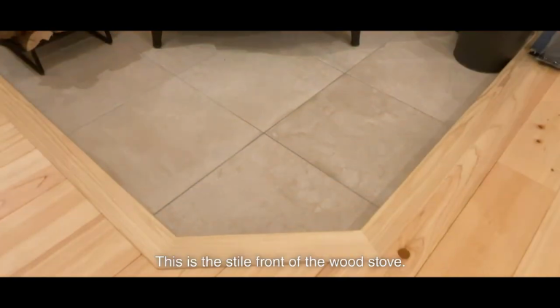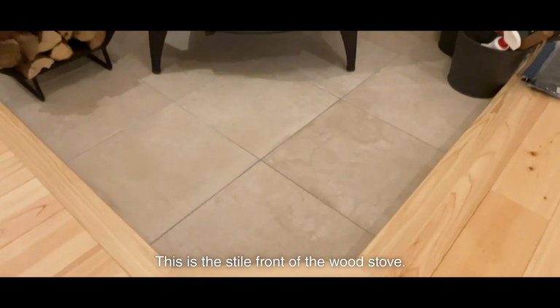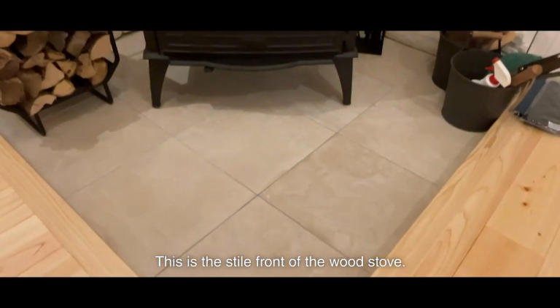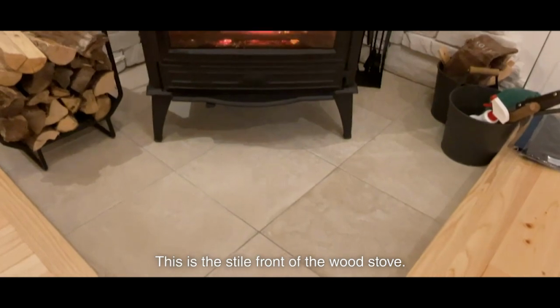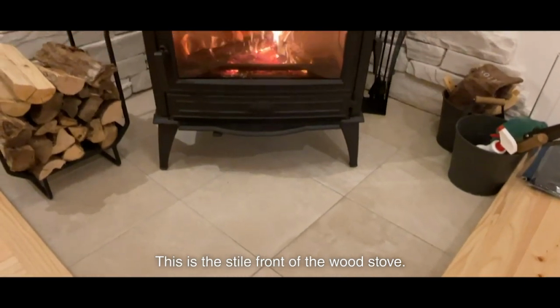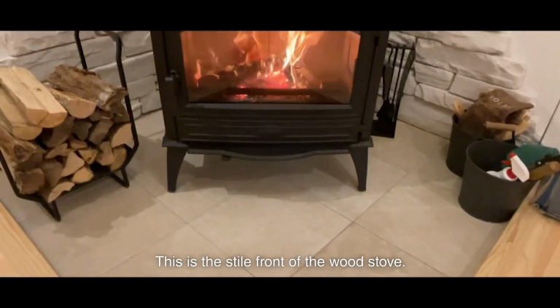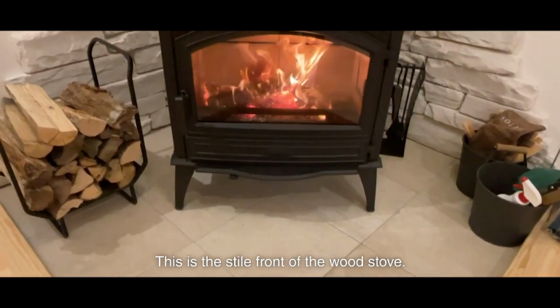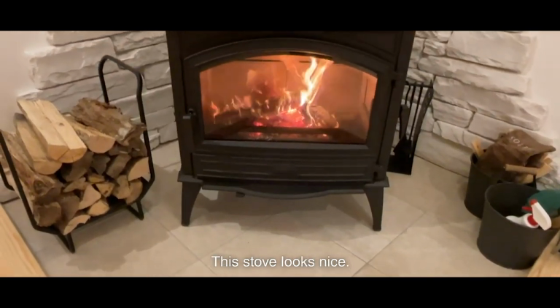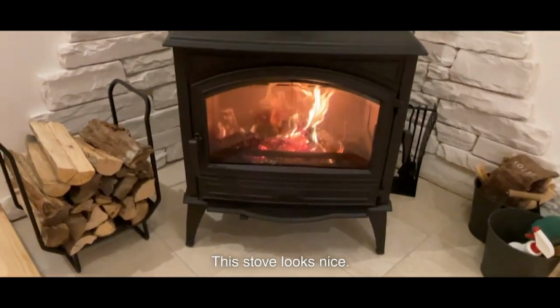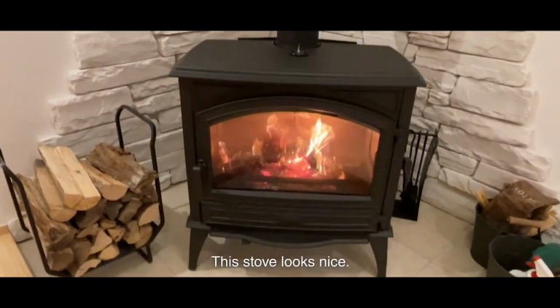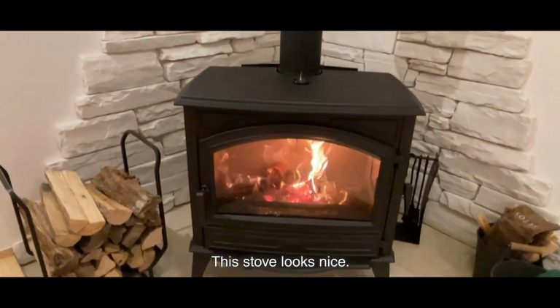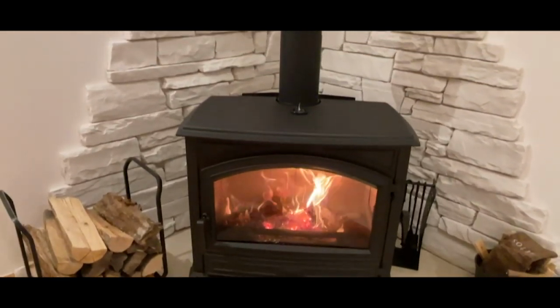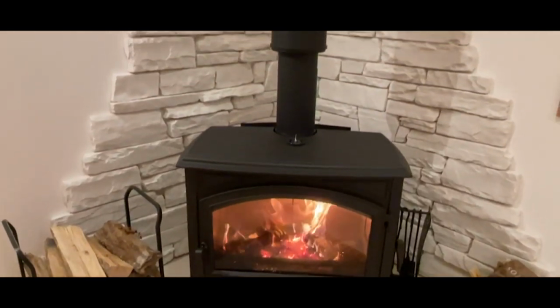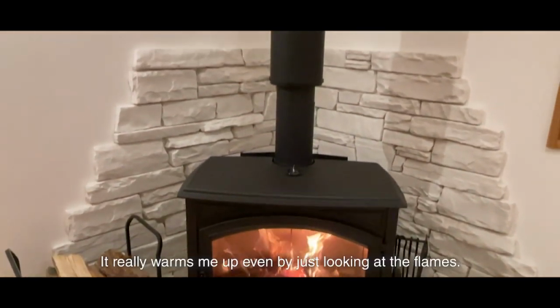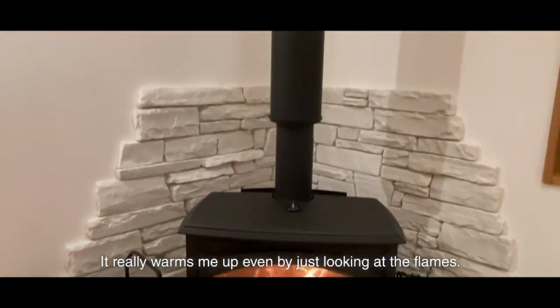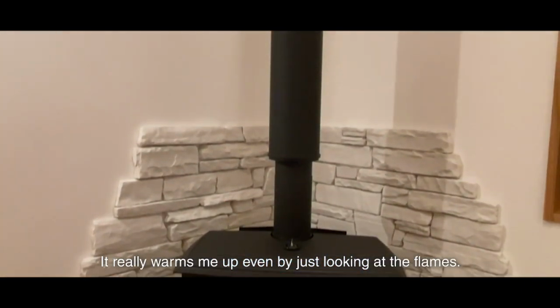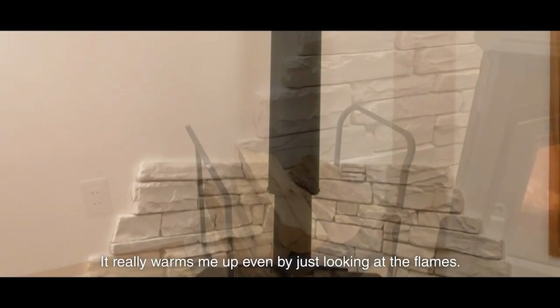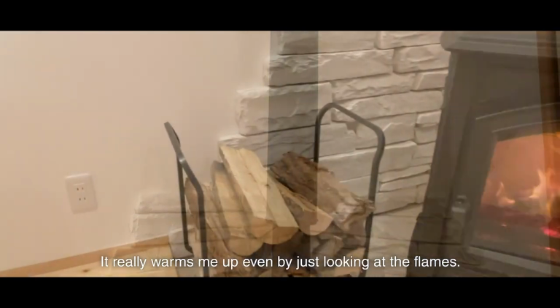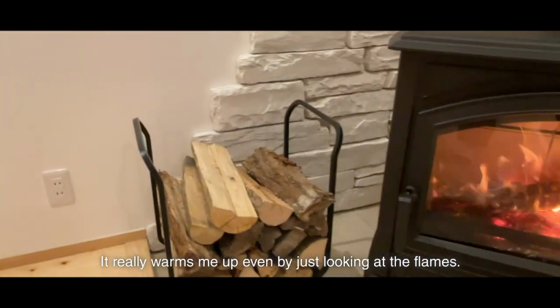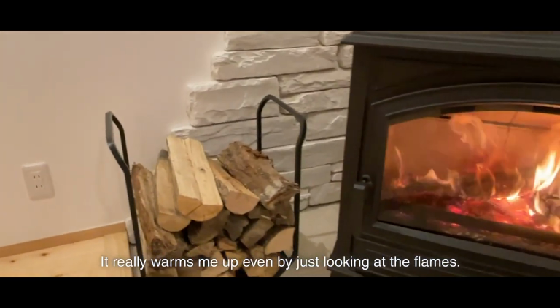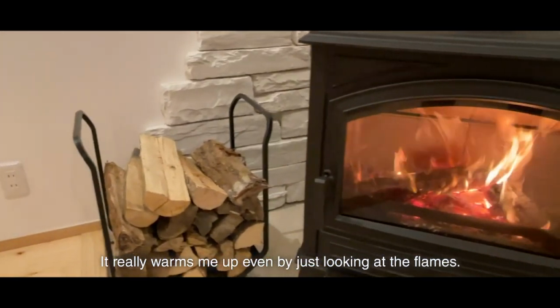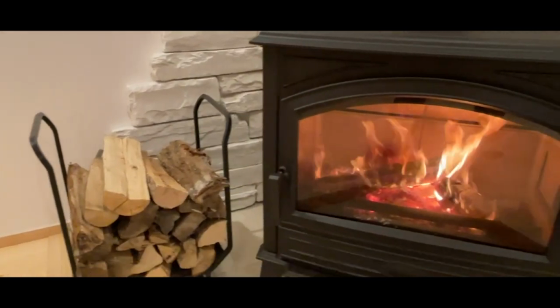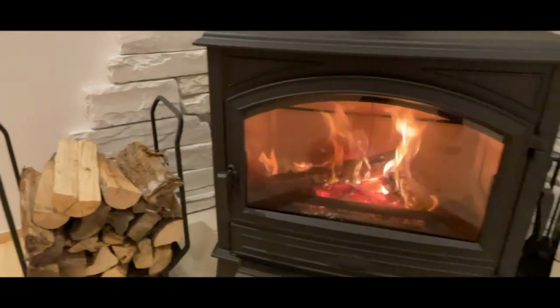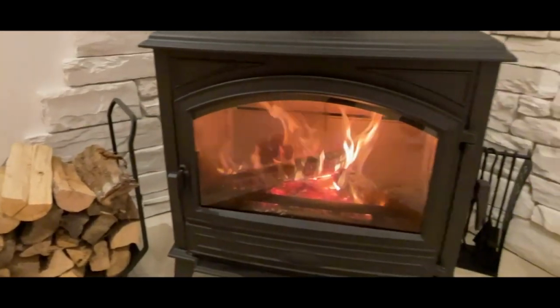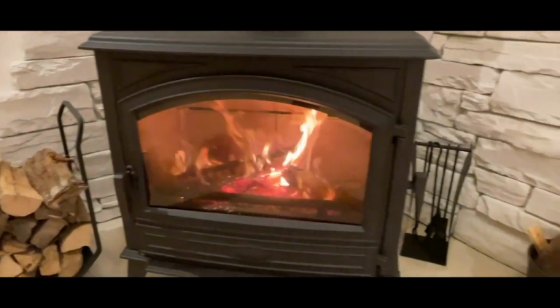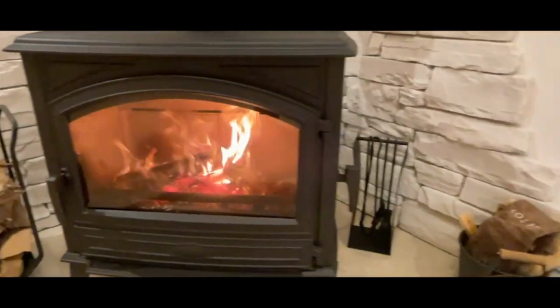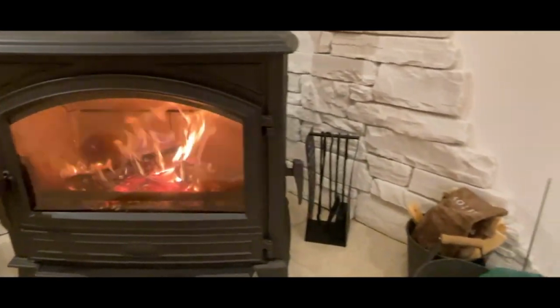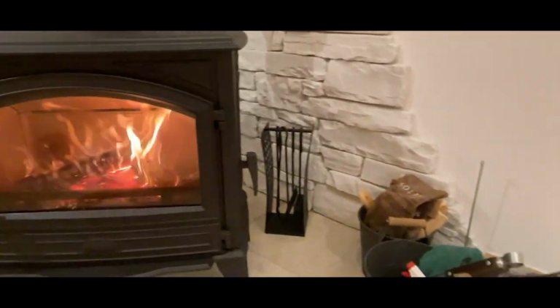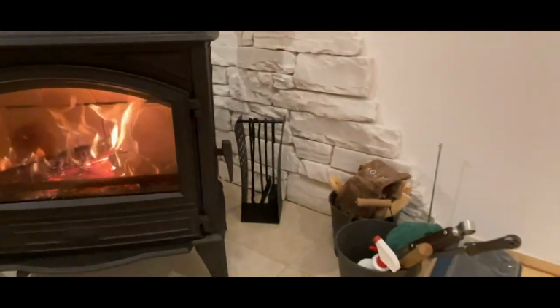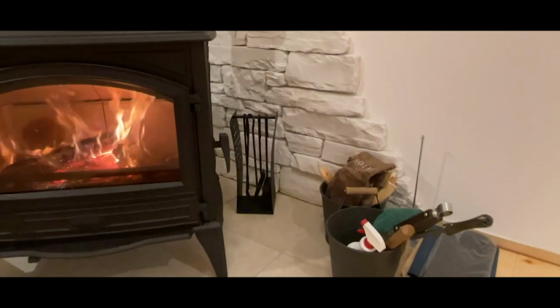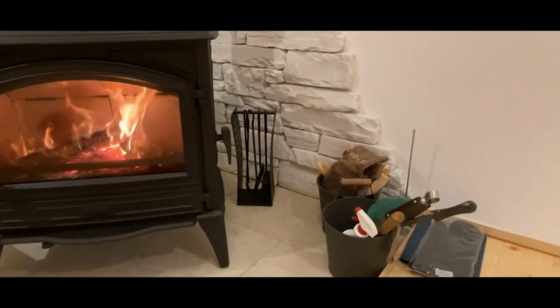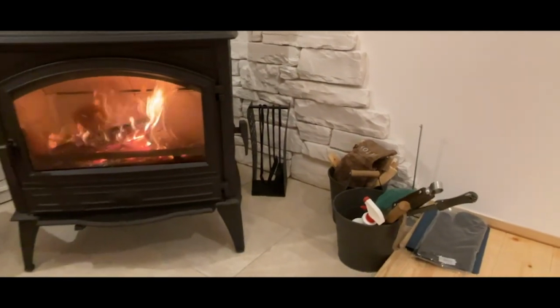This is the stile front of the wood, so this stuff looks nice. It really warms me up even by just looking at the flames. It looks nice.